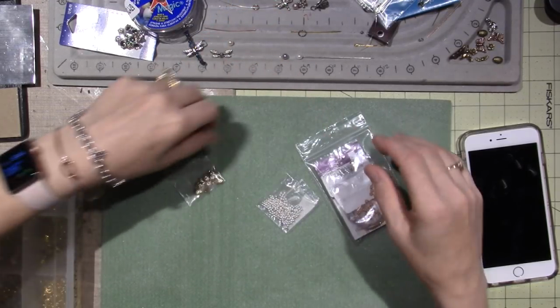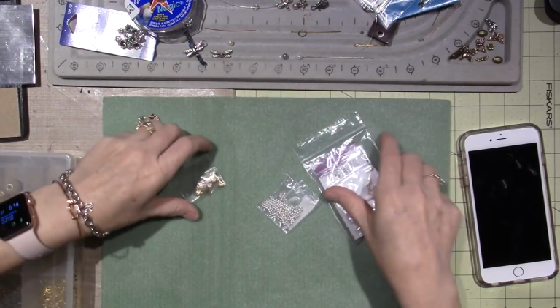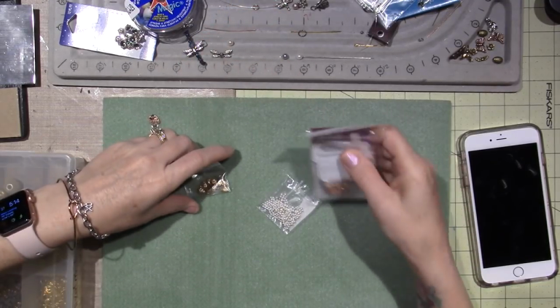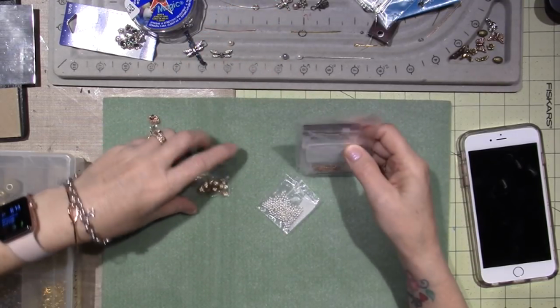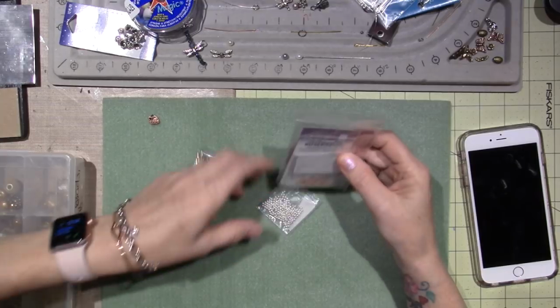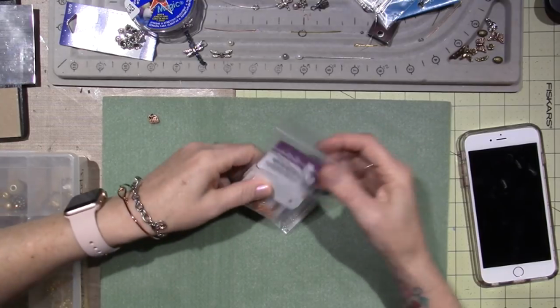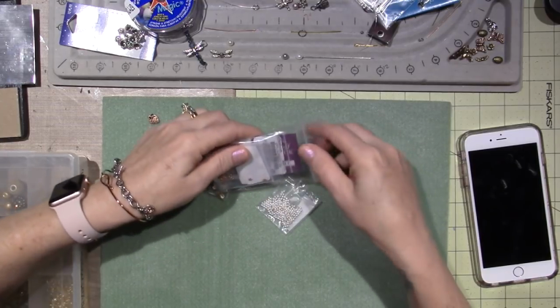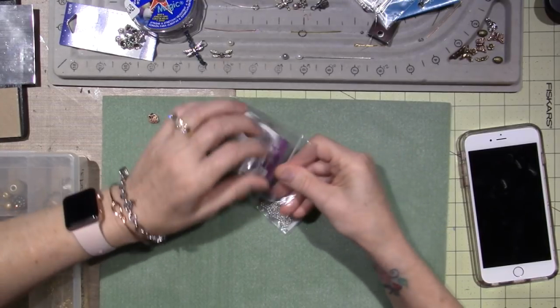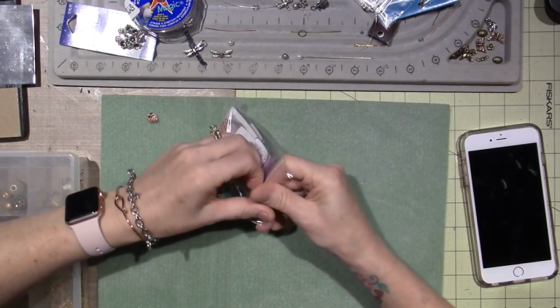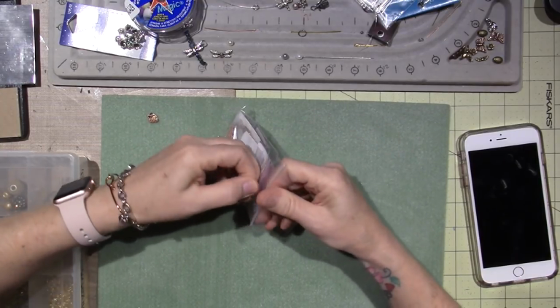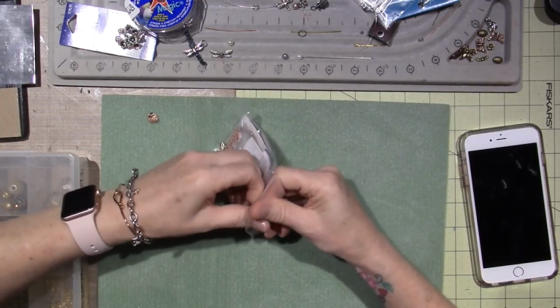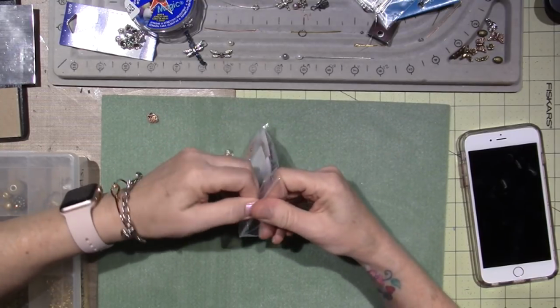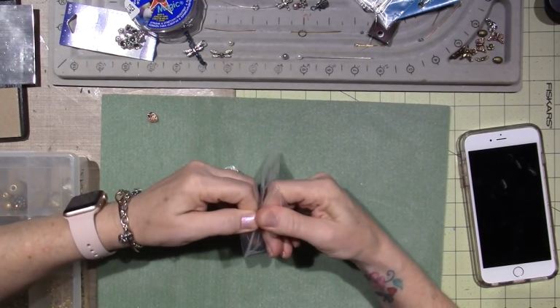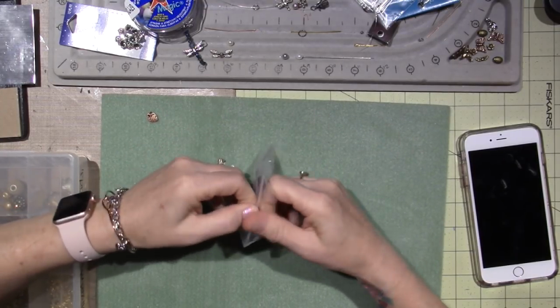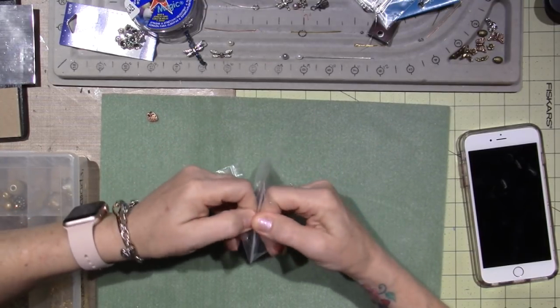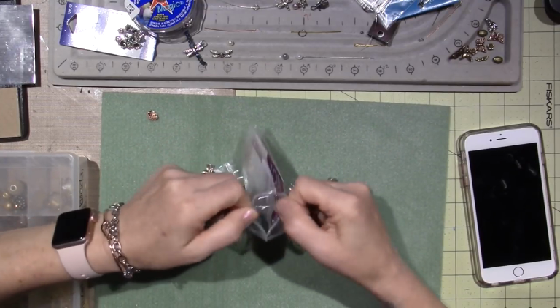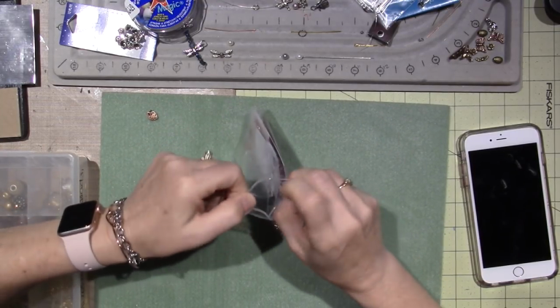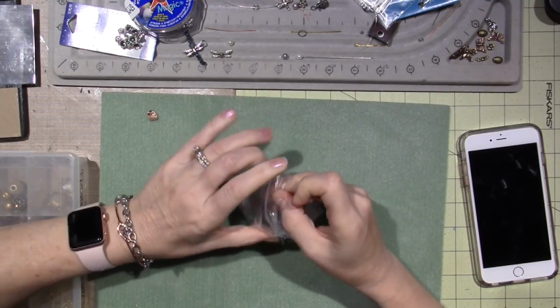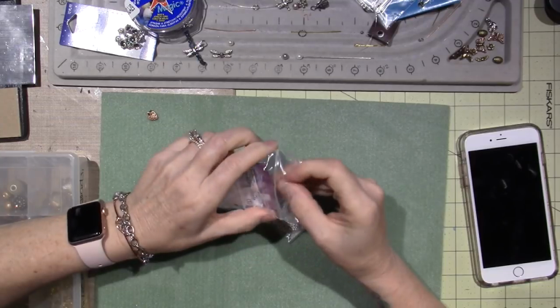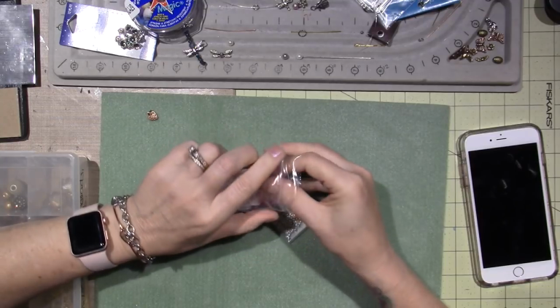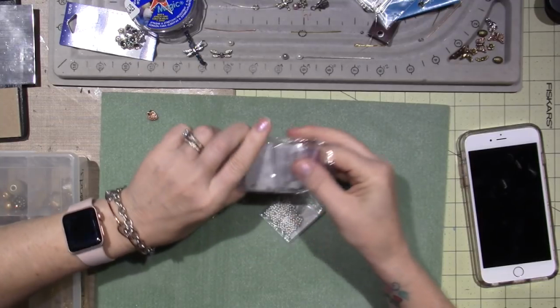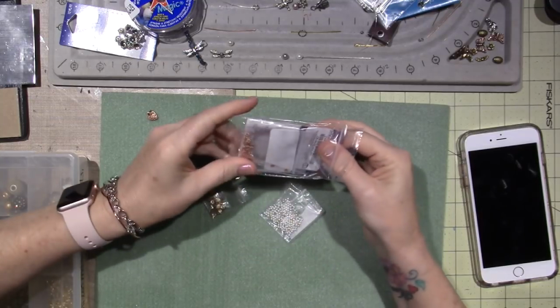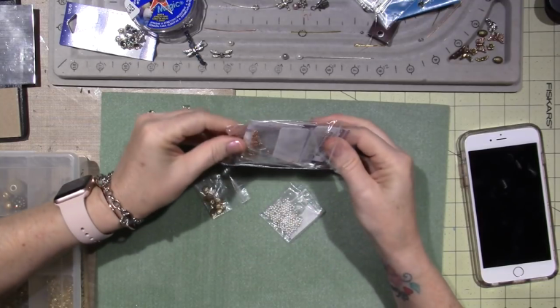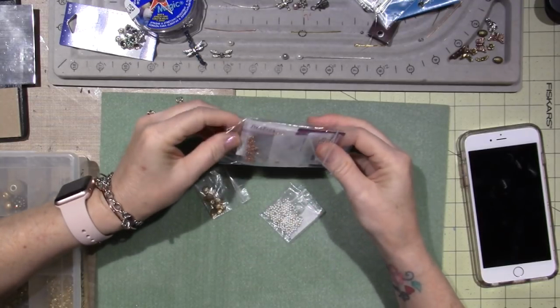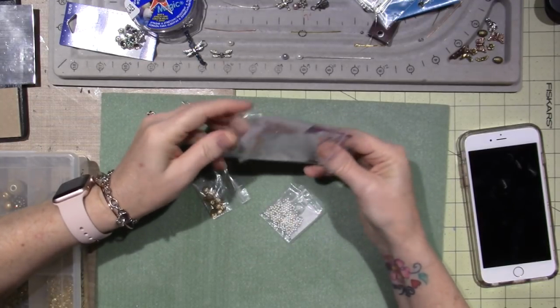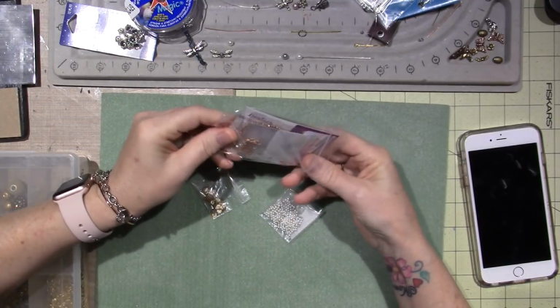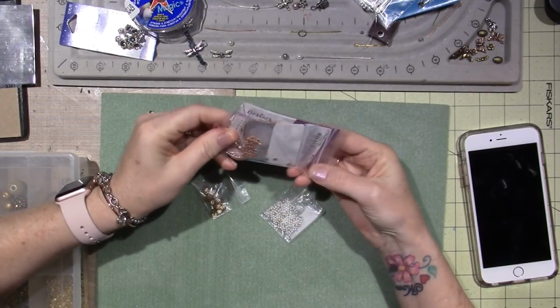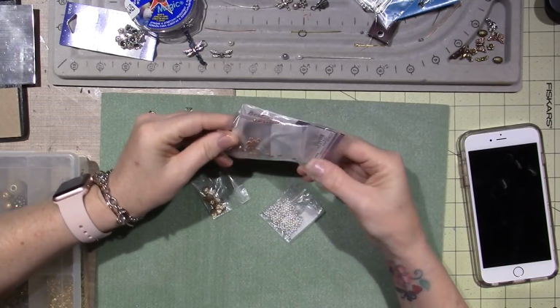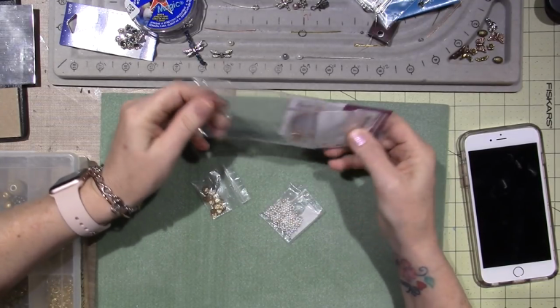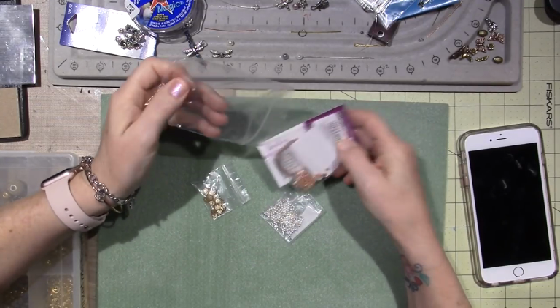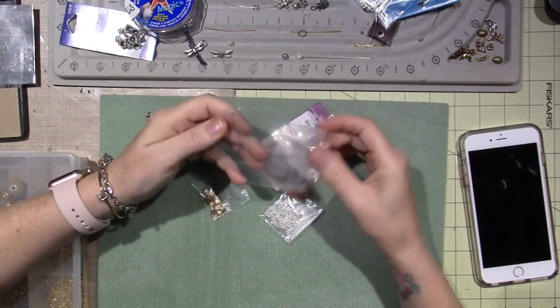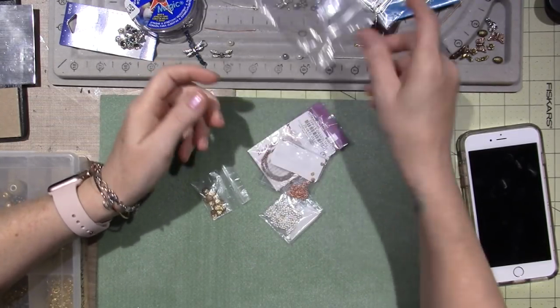I just ordered these beads from Art Beads. Art Beads is a great online source, and all this stuff was about 22 bucks — 20 bucks with $2 for shipping.